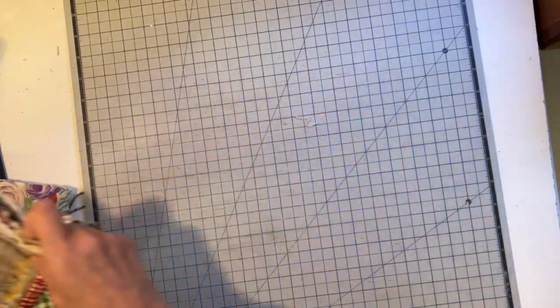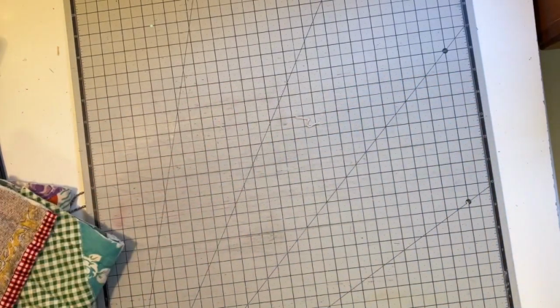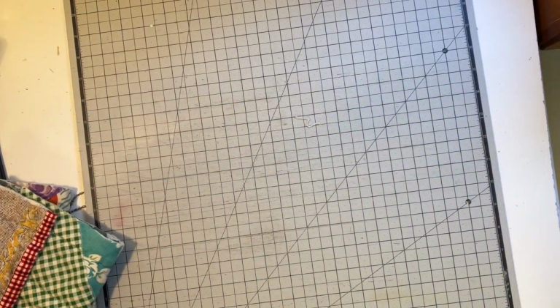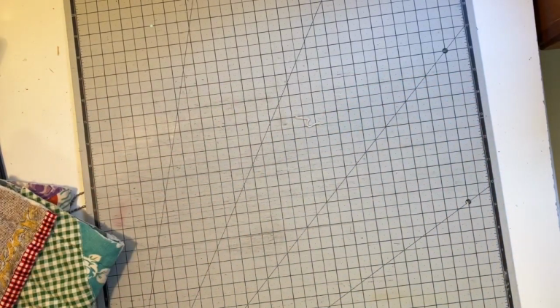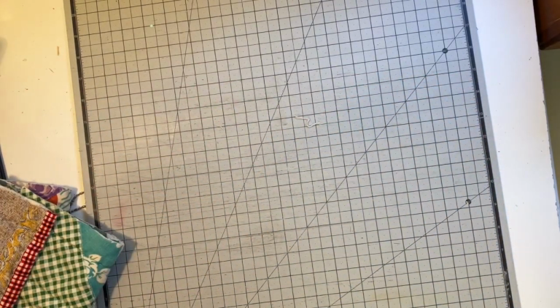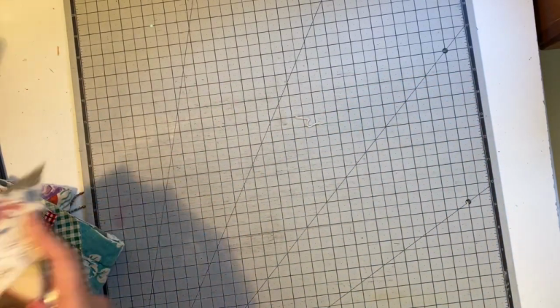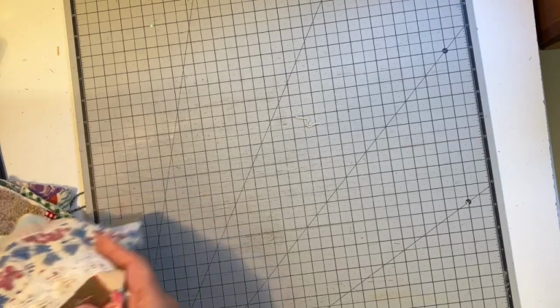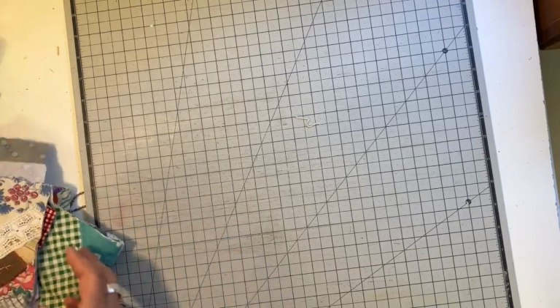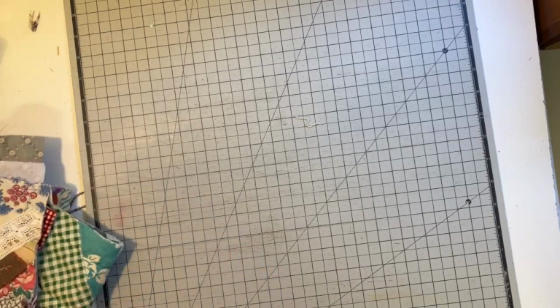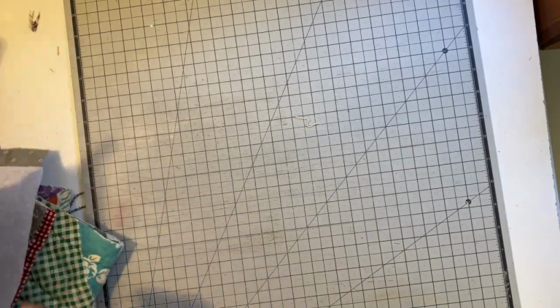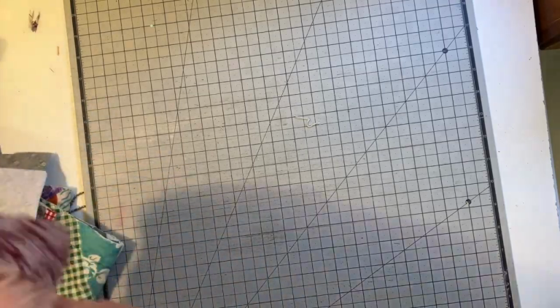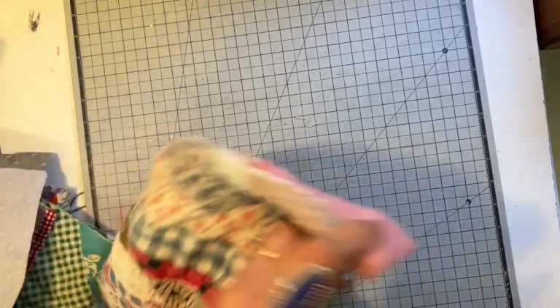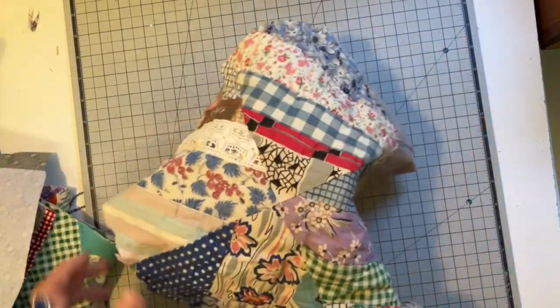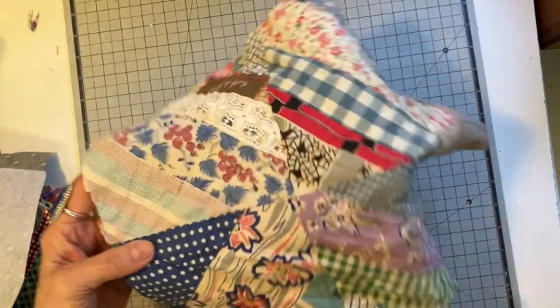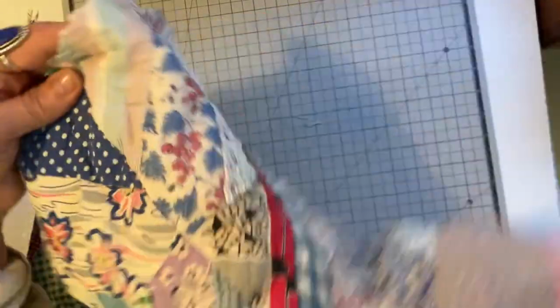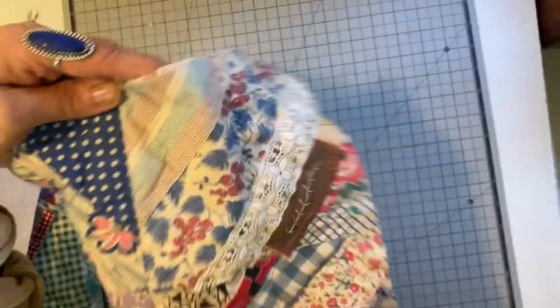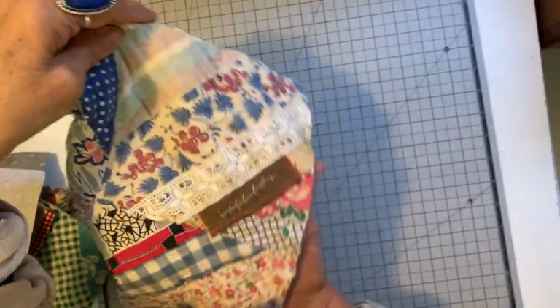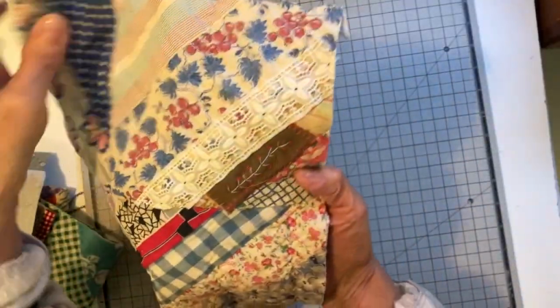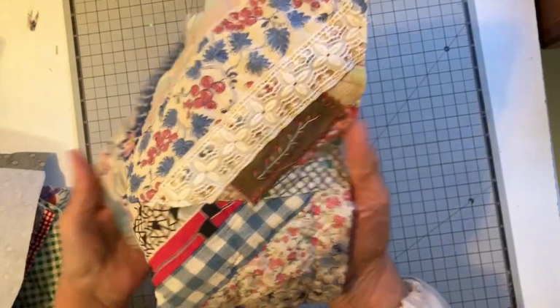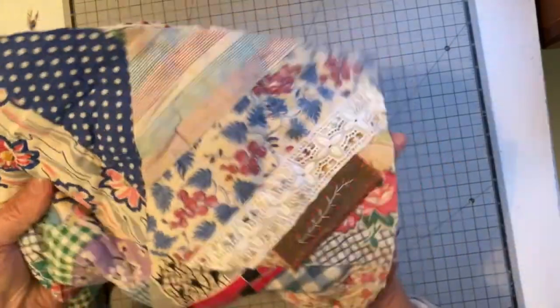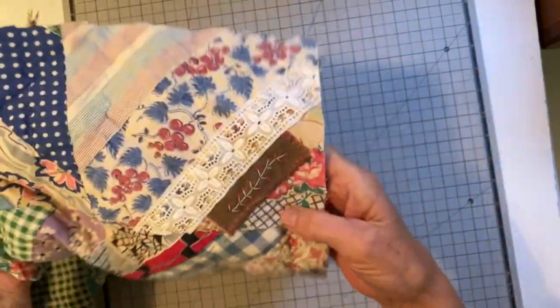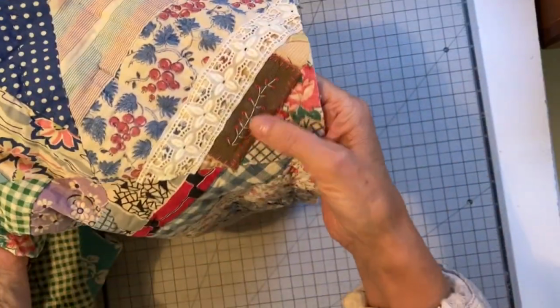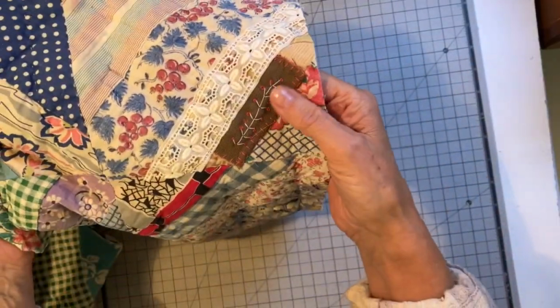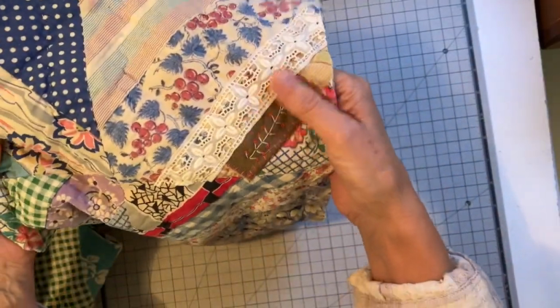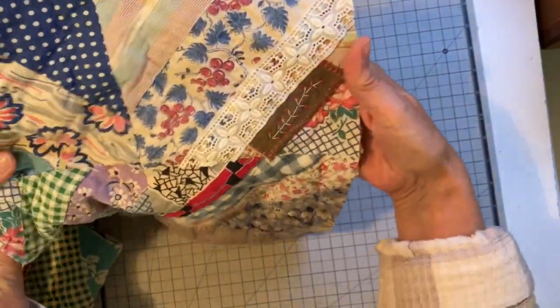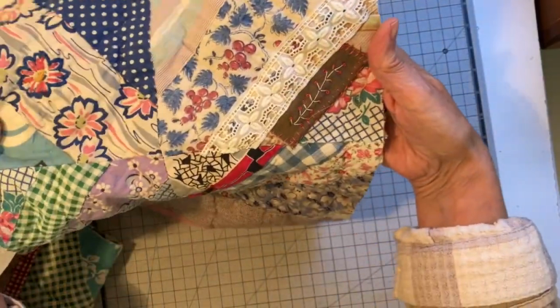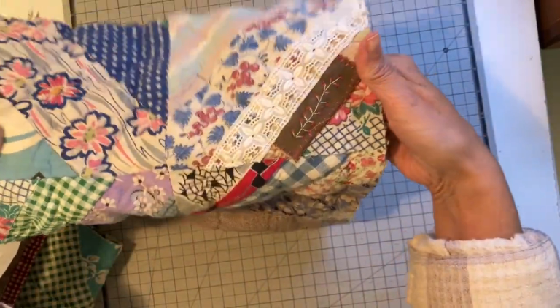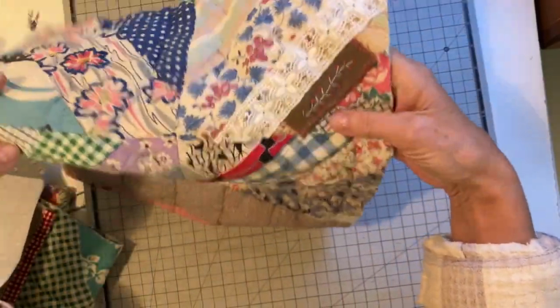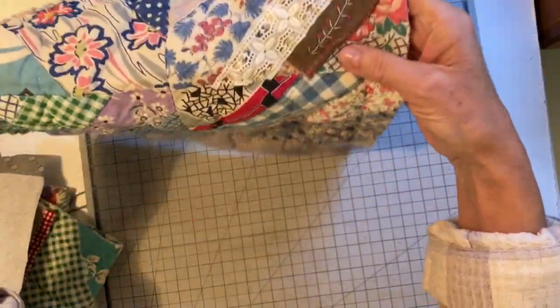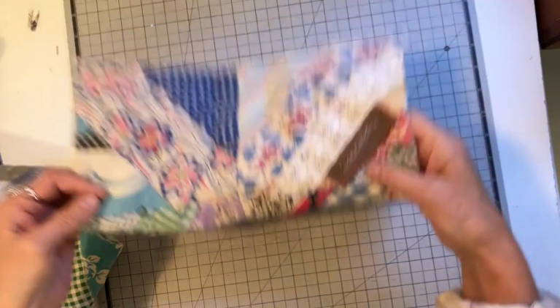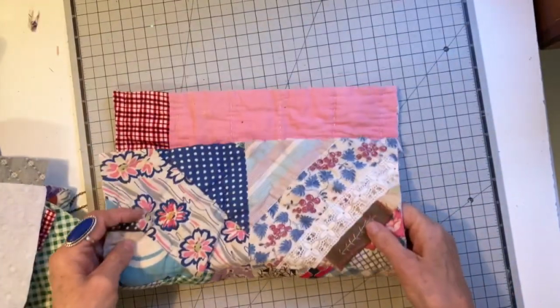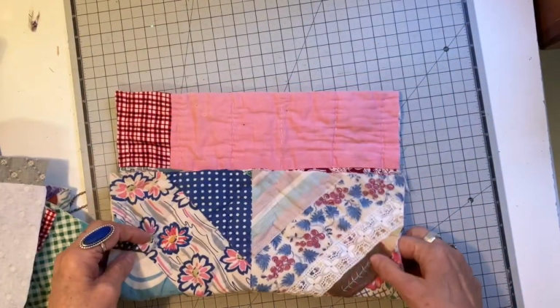I was just practicing my slow stitching and having some fun with it. The last one I worked on was not too damaged — it was just one little spot, and I covered that with a piece of lace, then added a little vine with some slow stitching.